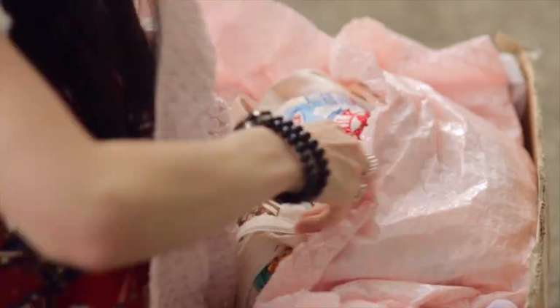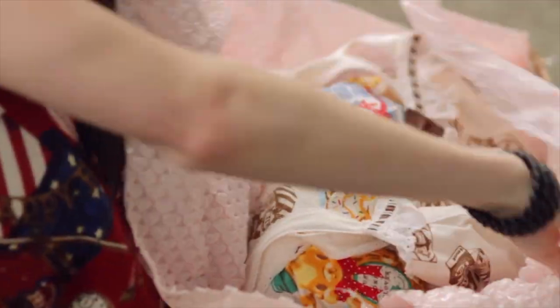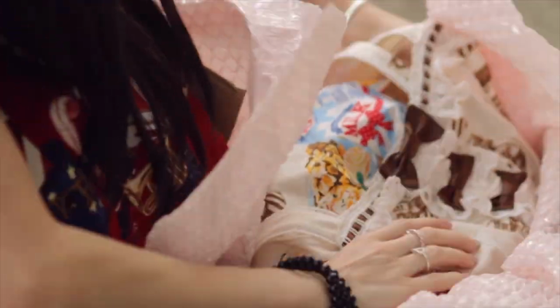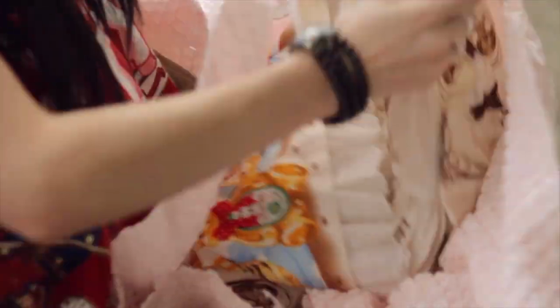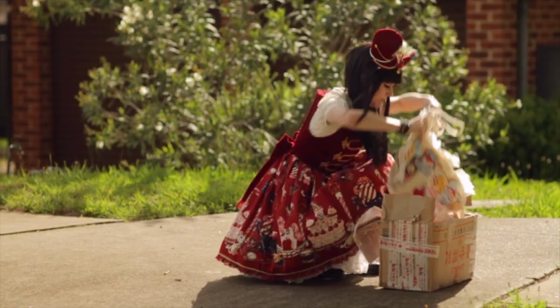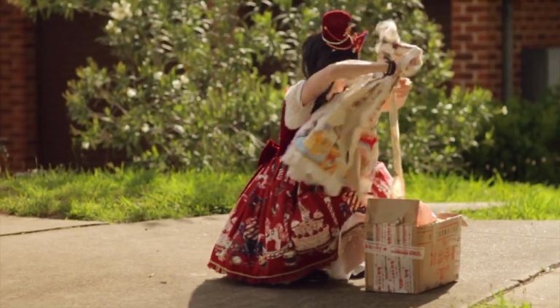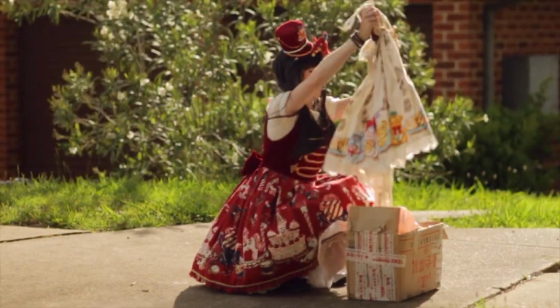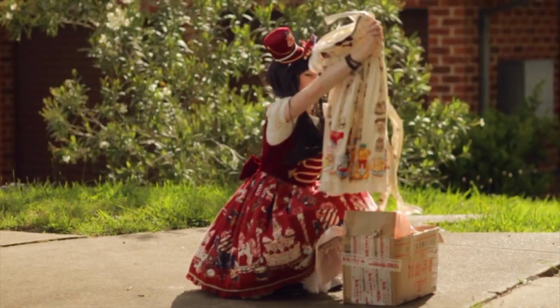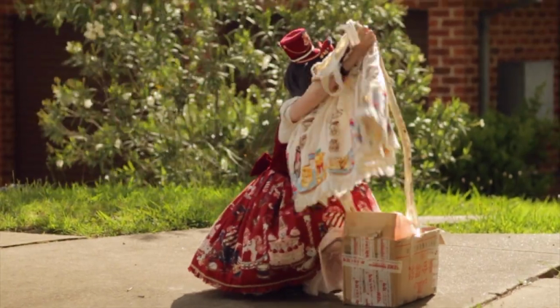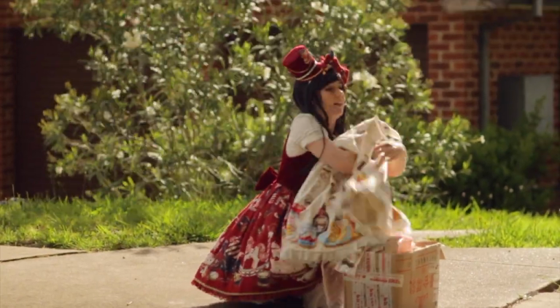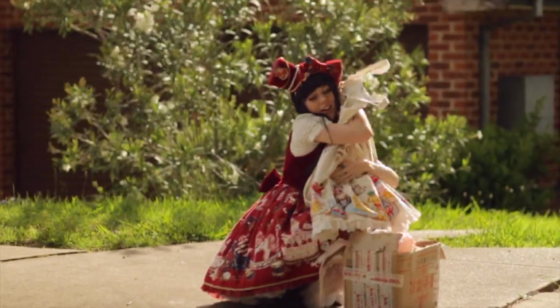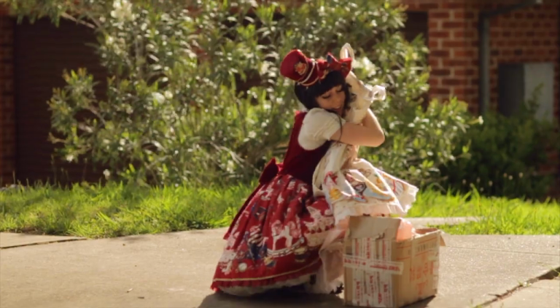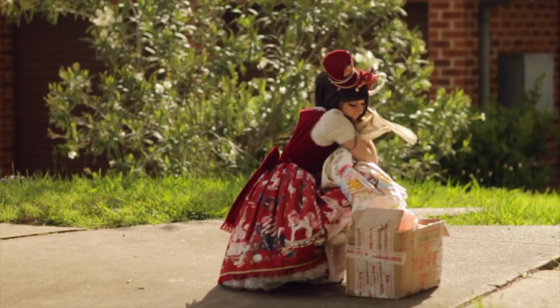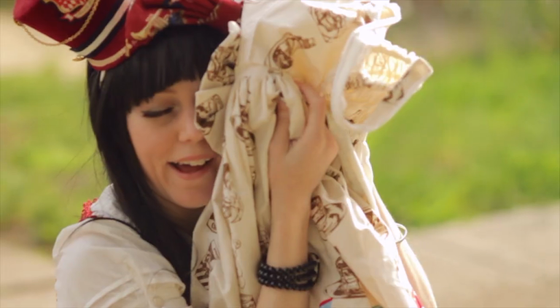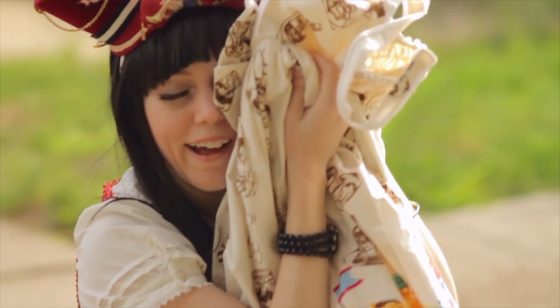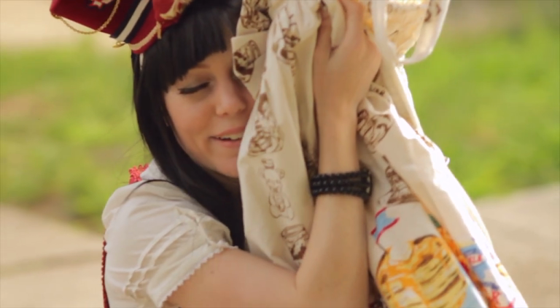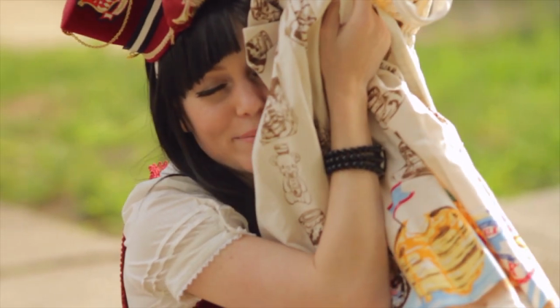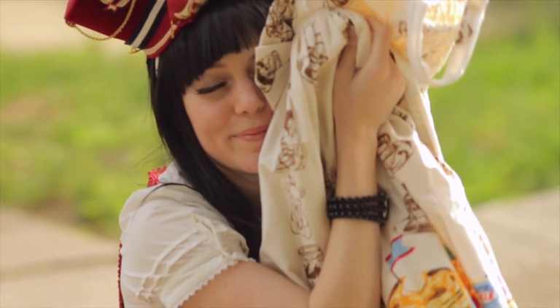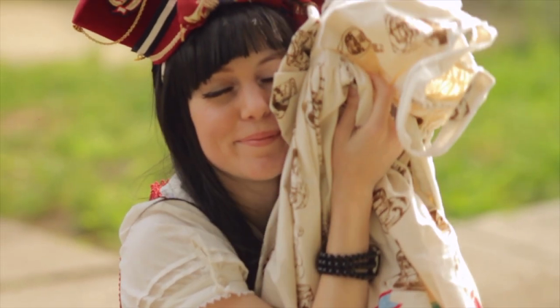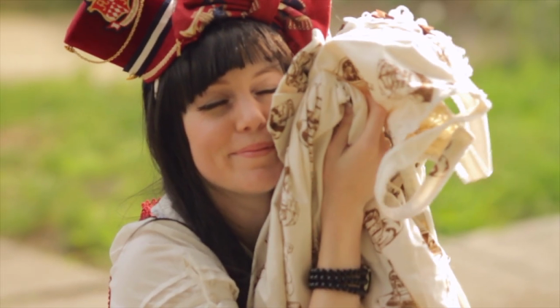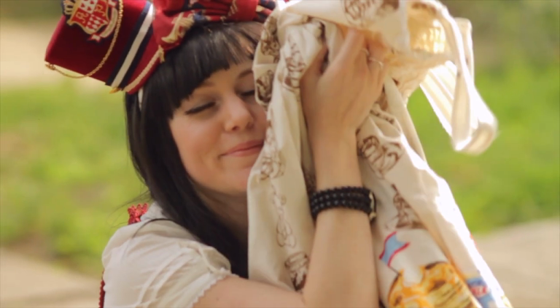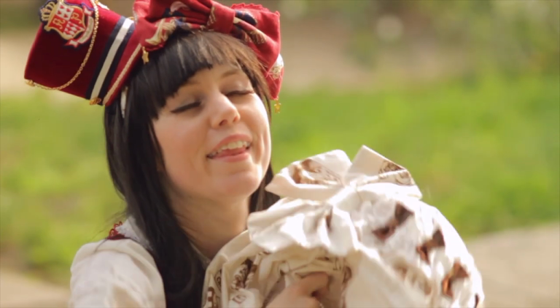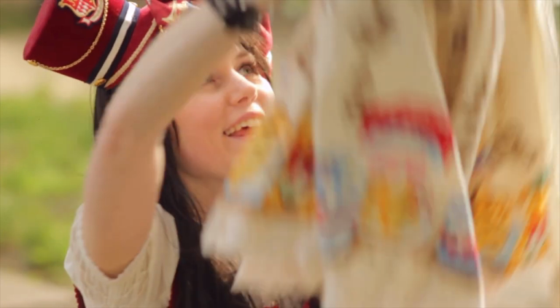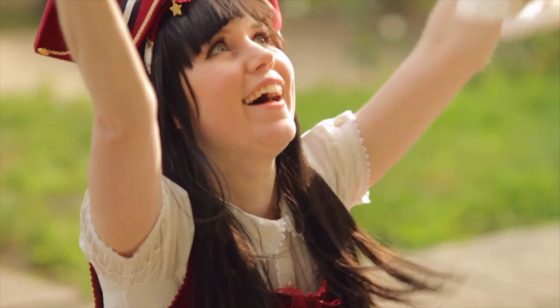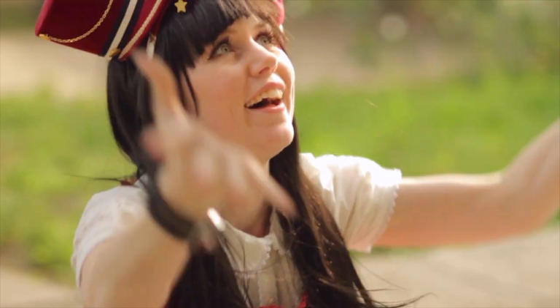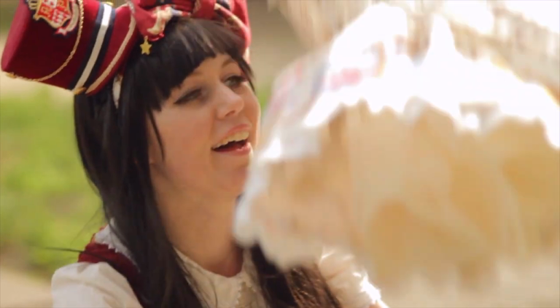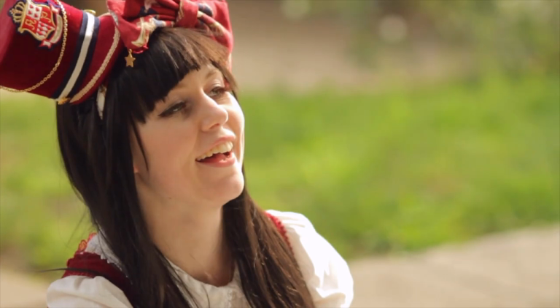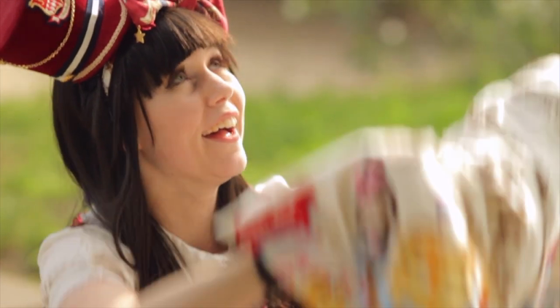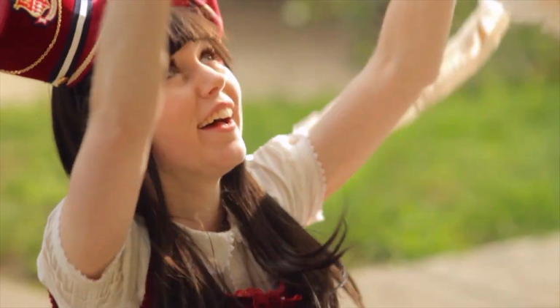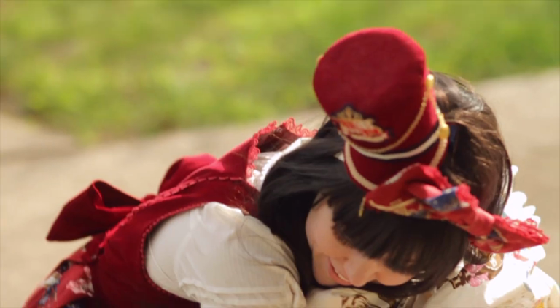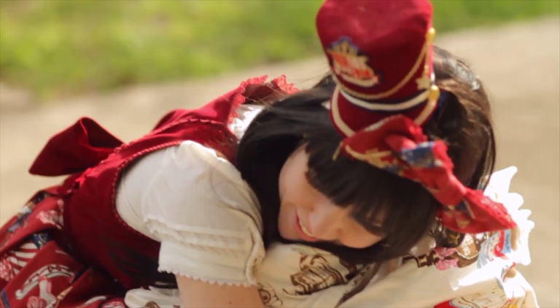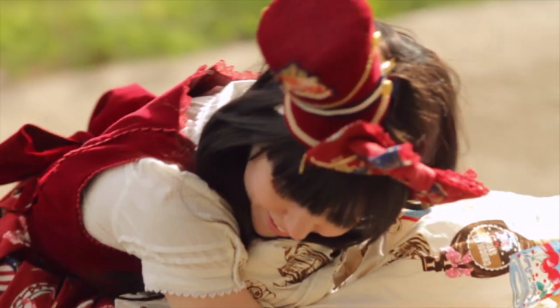The chase is over in seconds, the postman having no chance against this bloodthirsty predator. This catch should satisfy the adult Lolita for several weeks until the next order arrives.